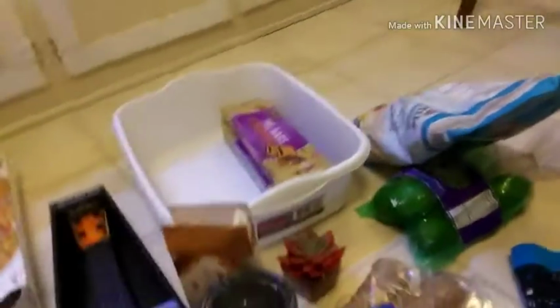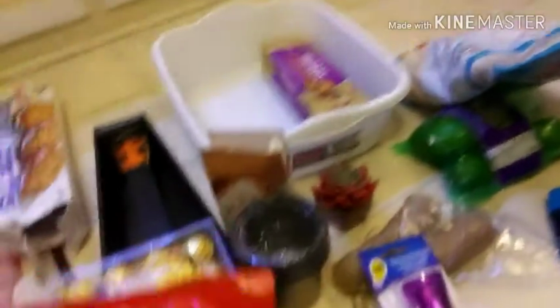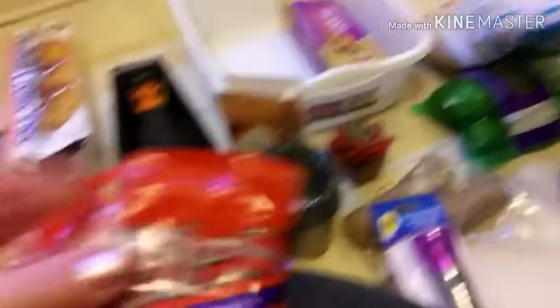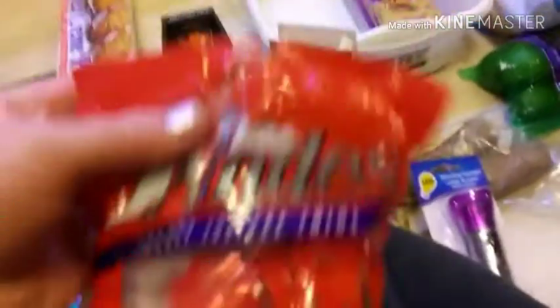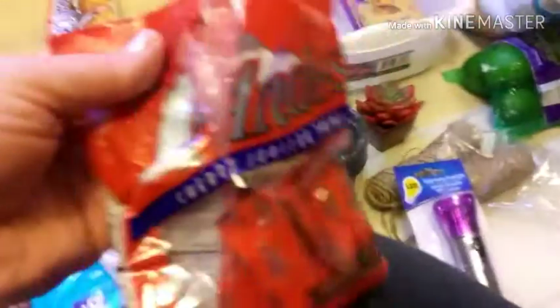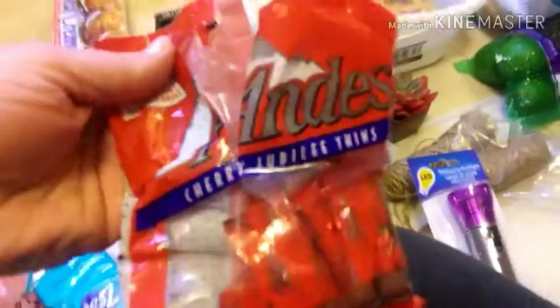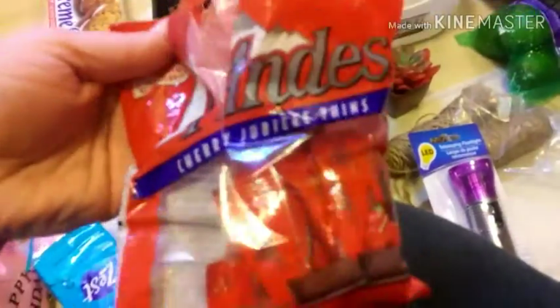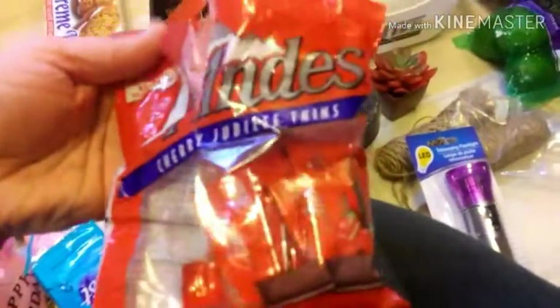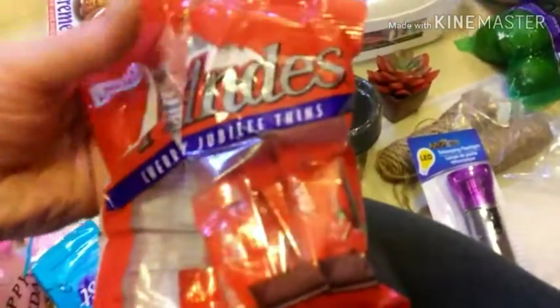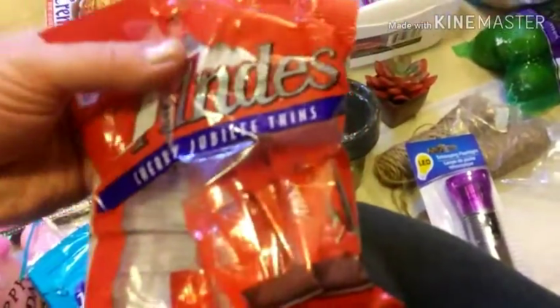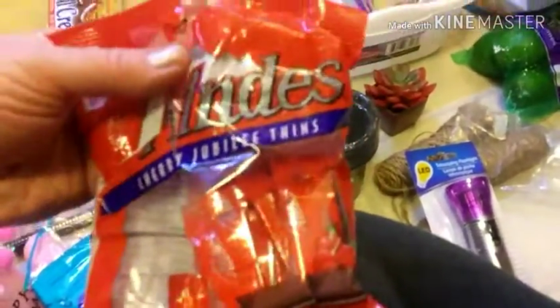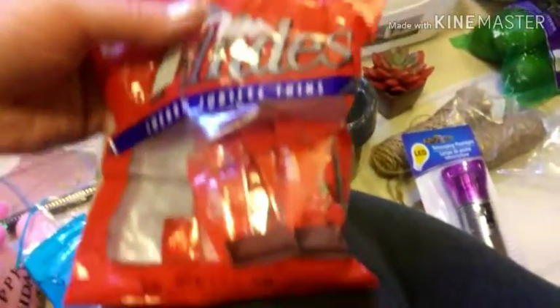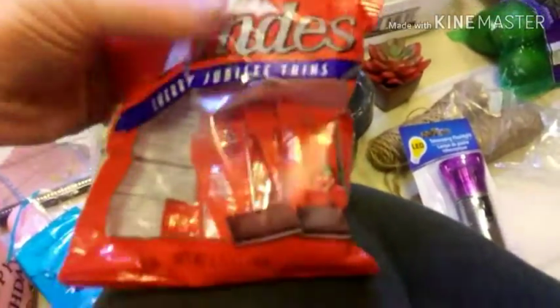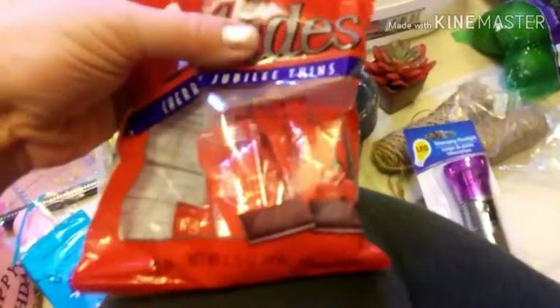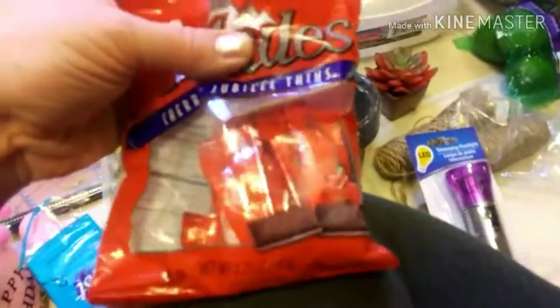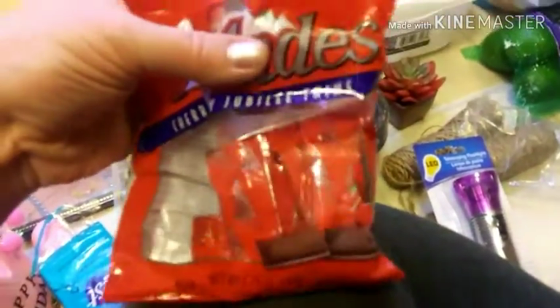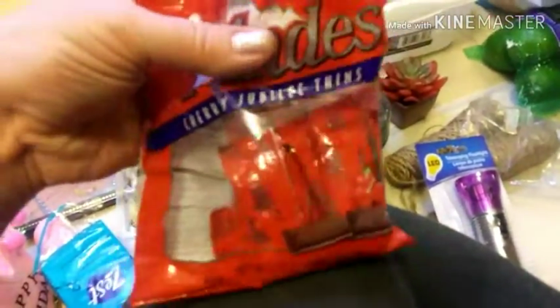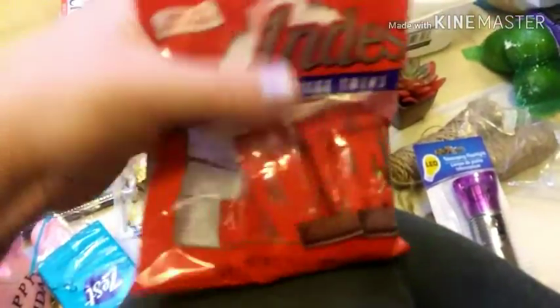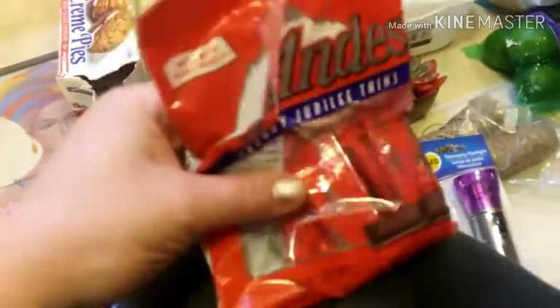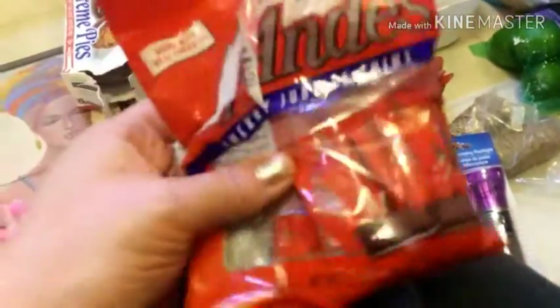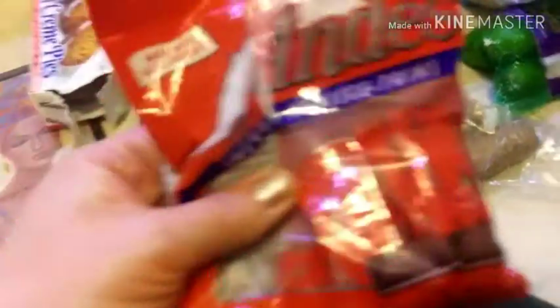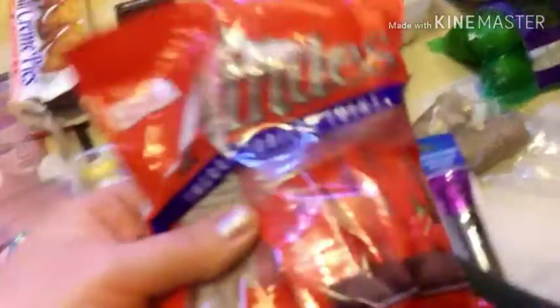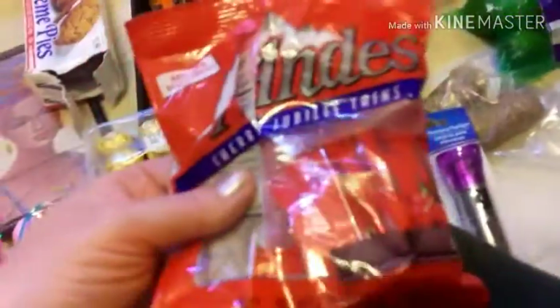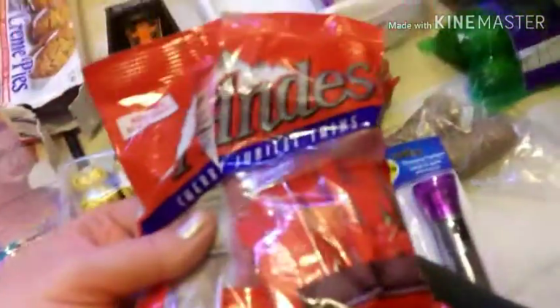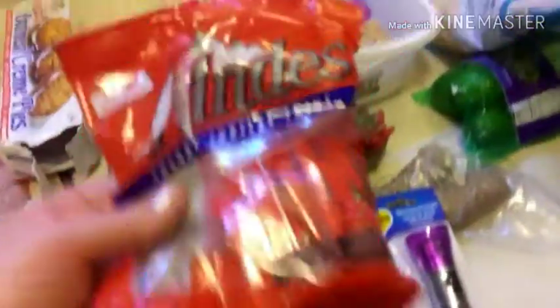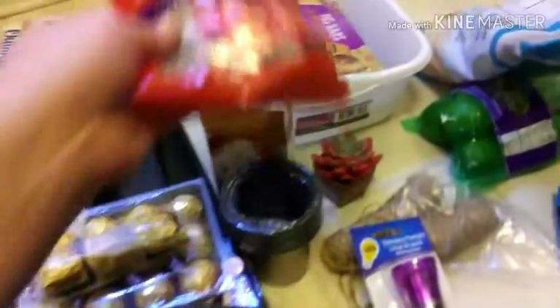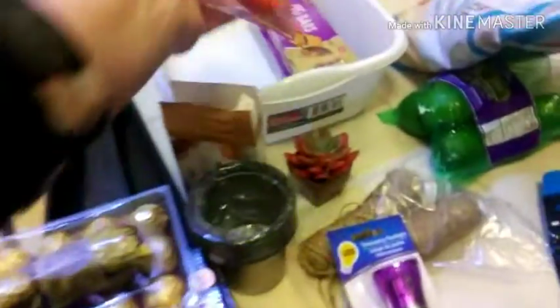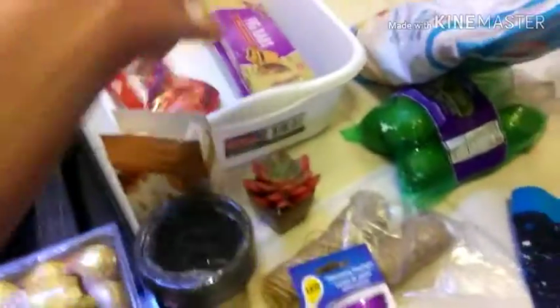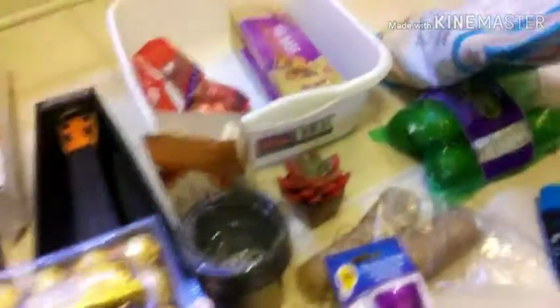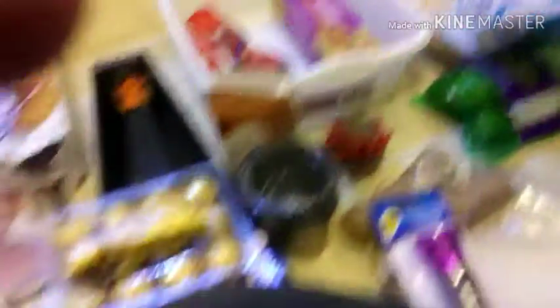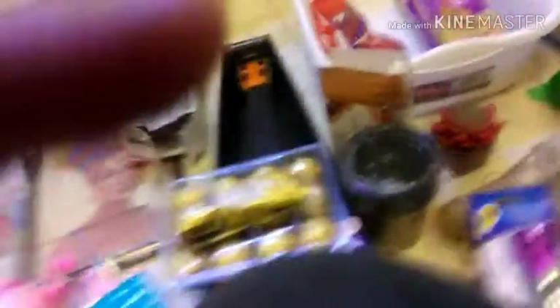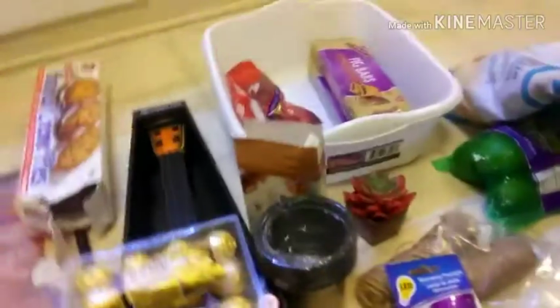And then these are open, but they're individually packaged, so those ones on the inside aren't open. So that is pretty cool.